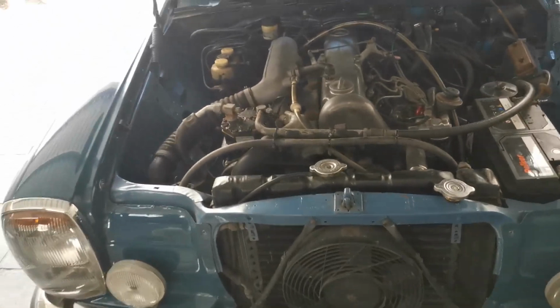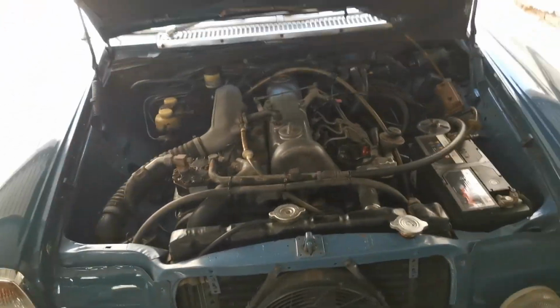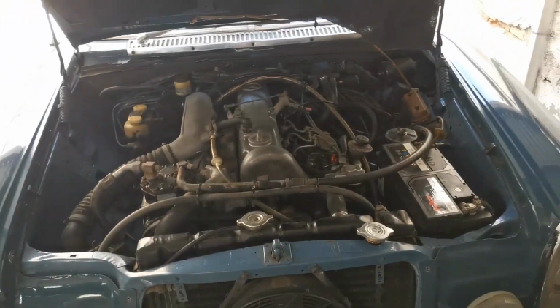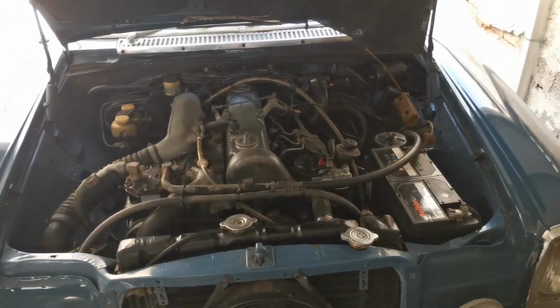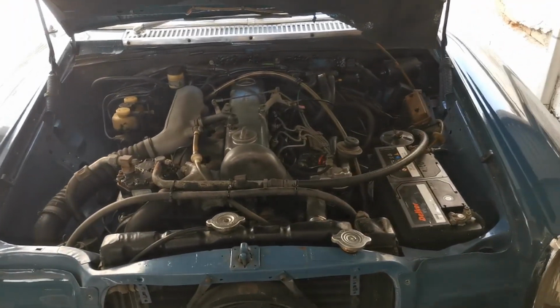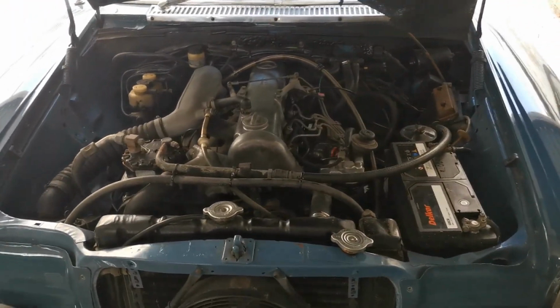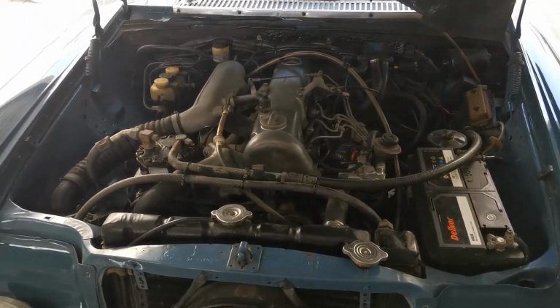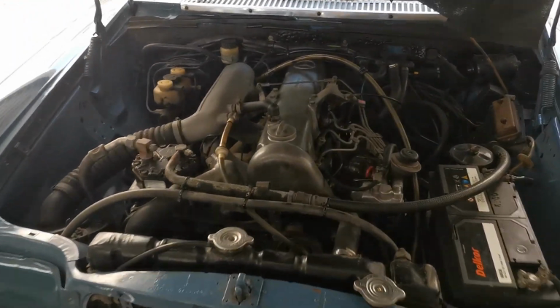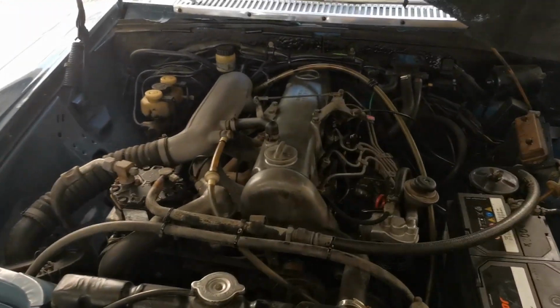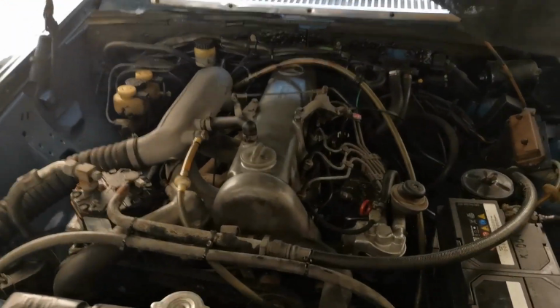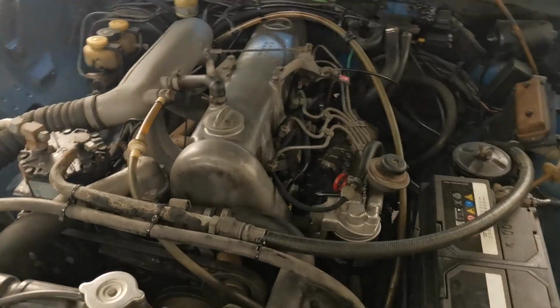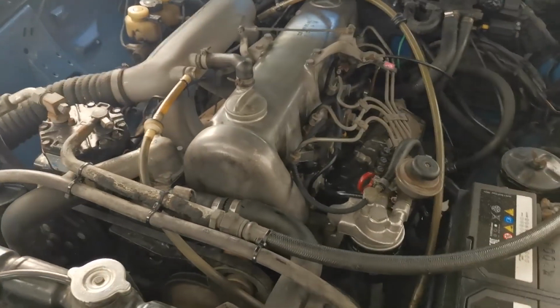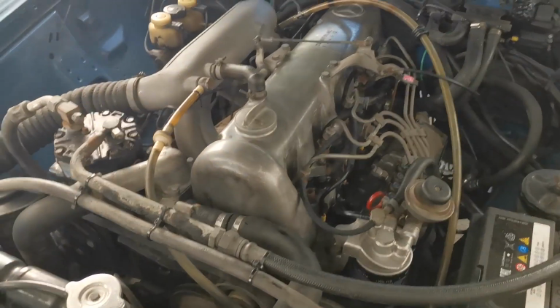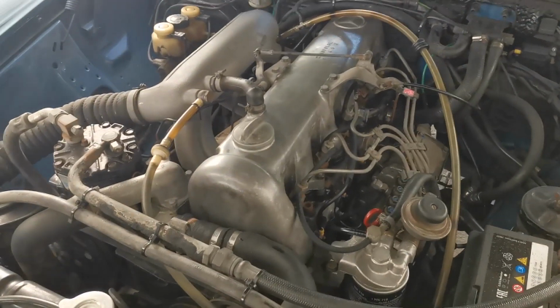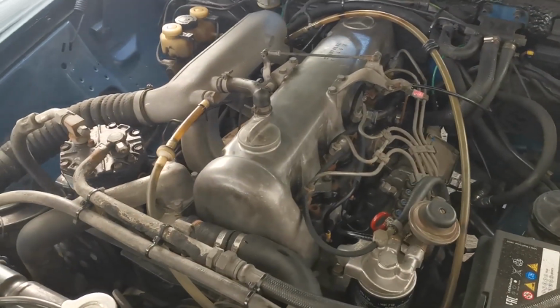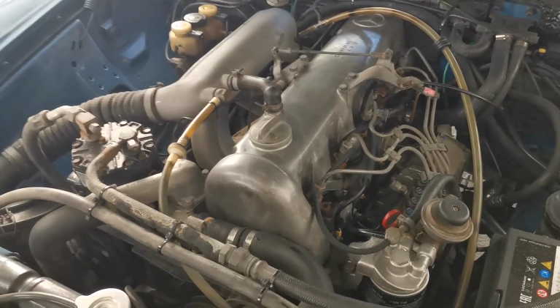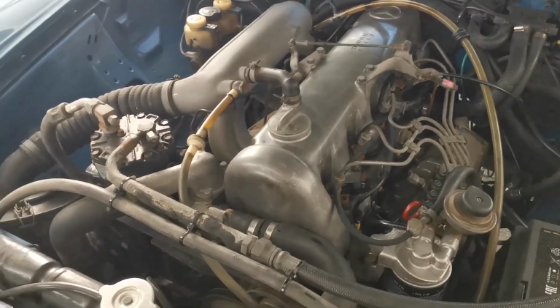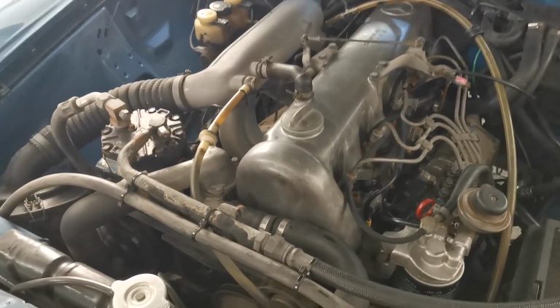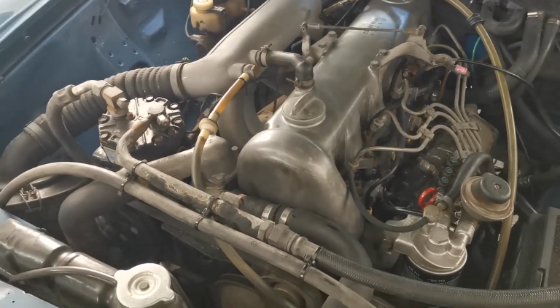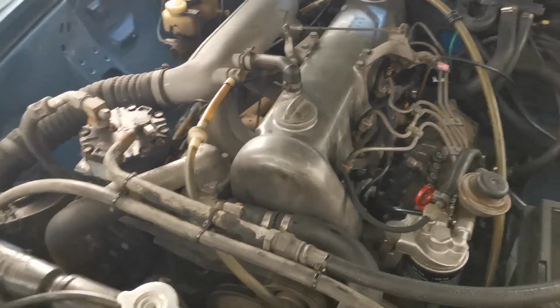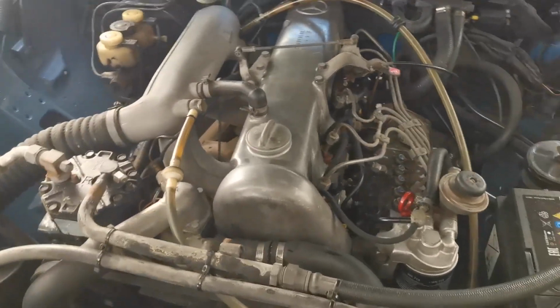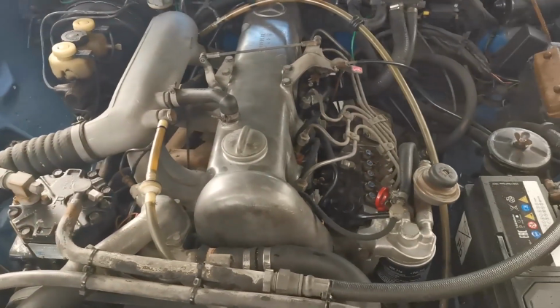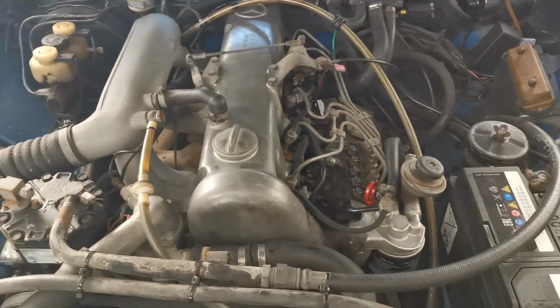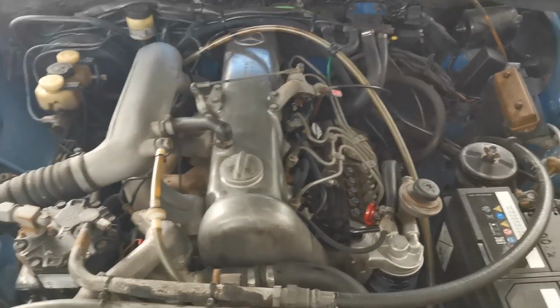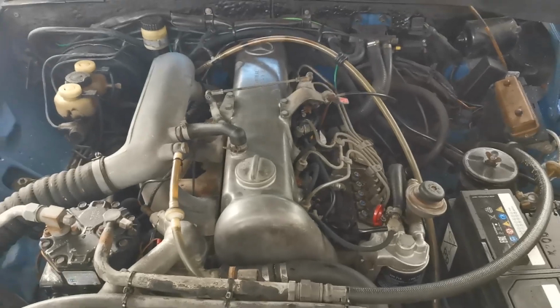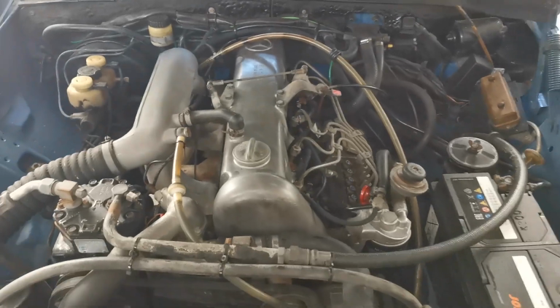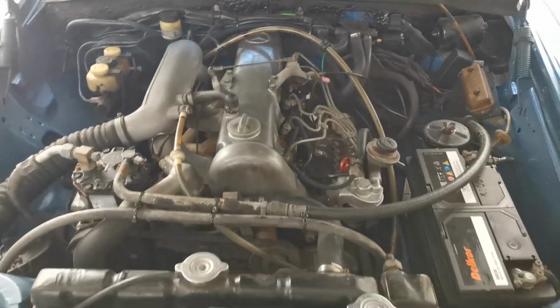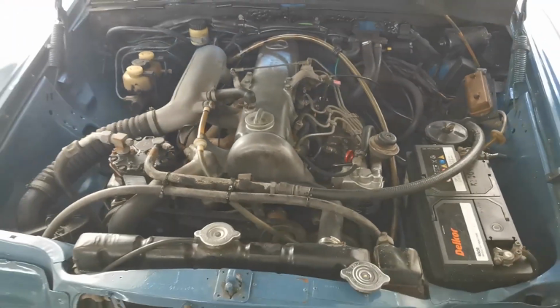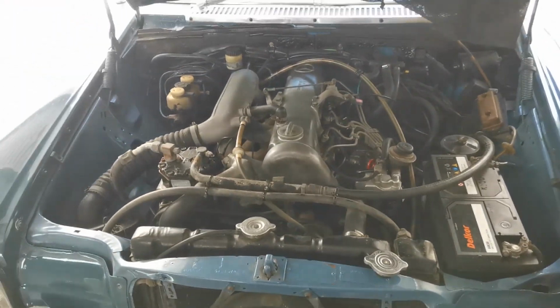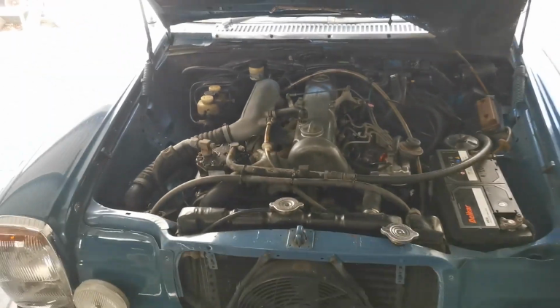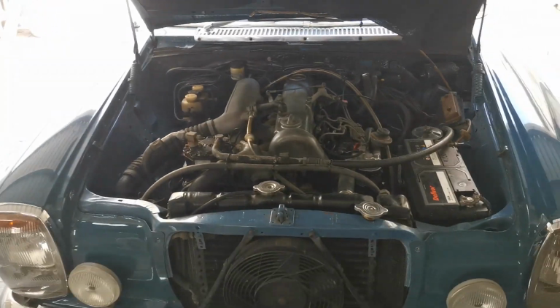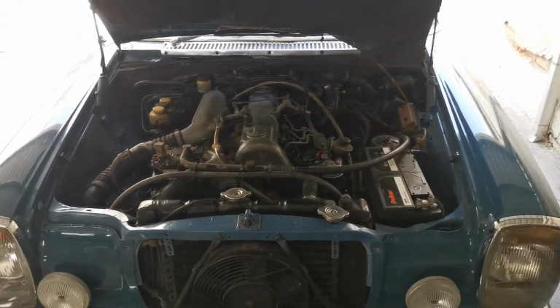All that is left to do now is to start up the engine and check for any leaks around the valve cover due to the valve cover gasket not sitting in properly. So let's get straight to it.